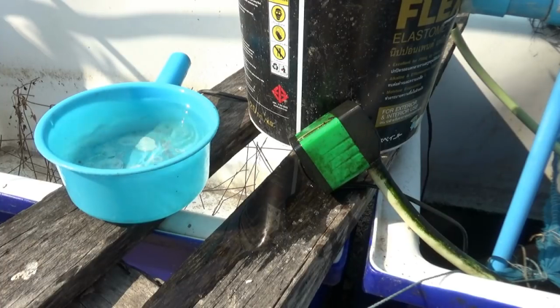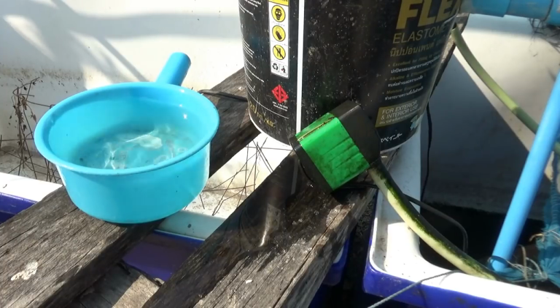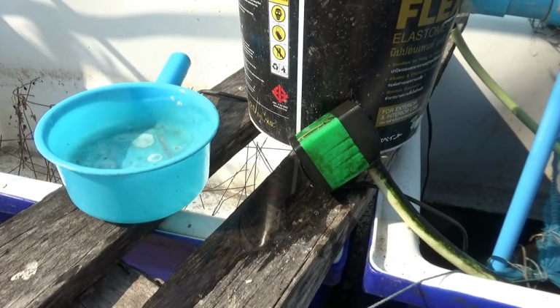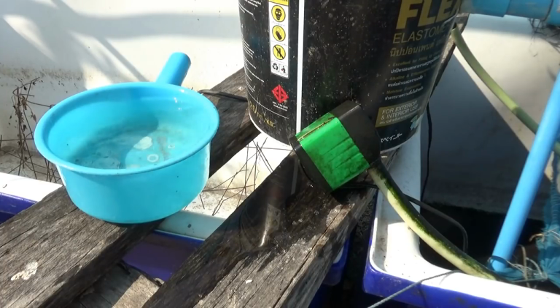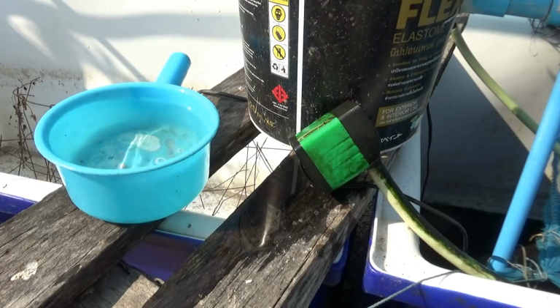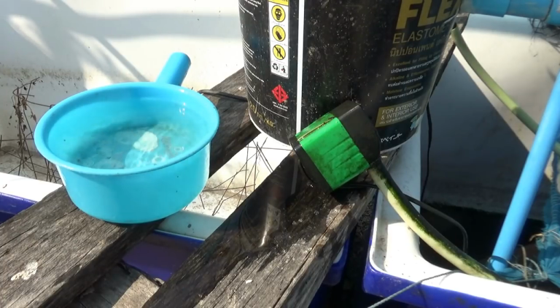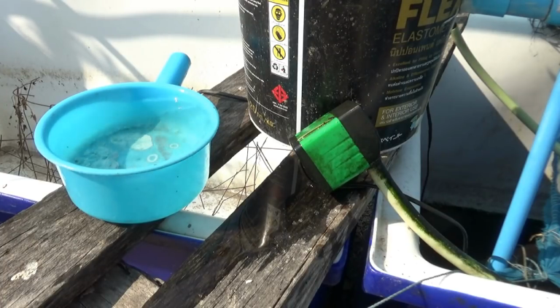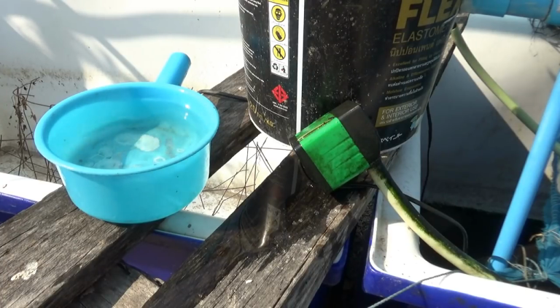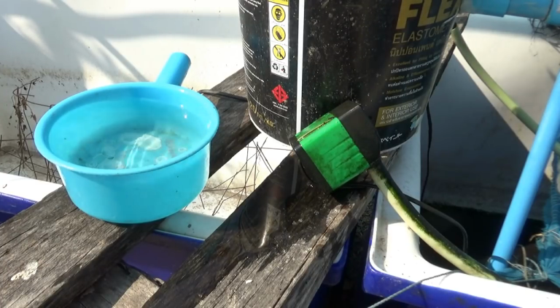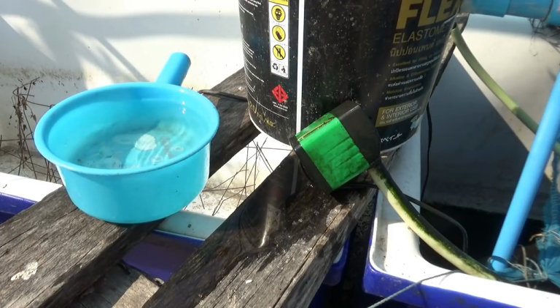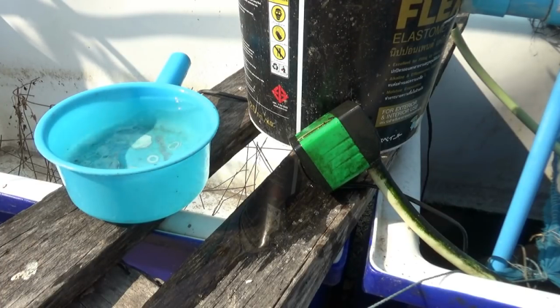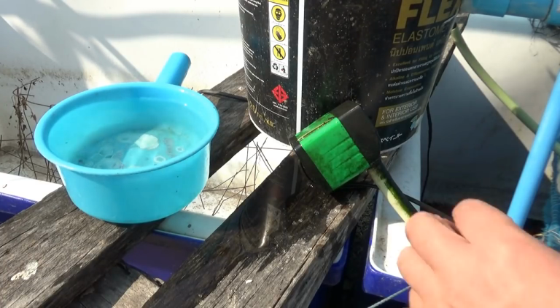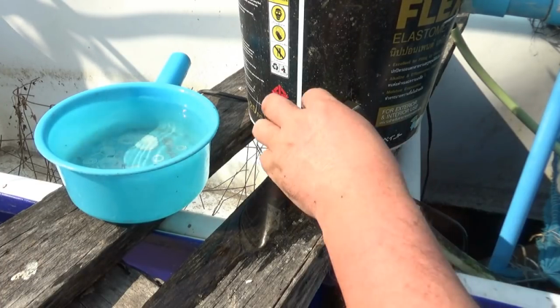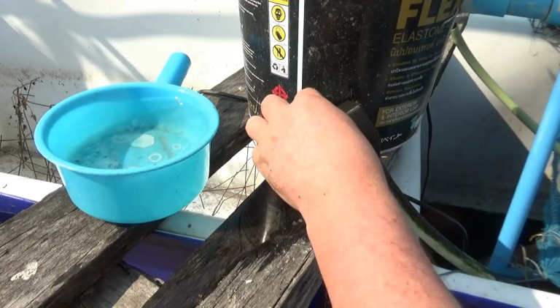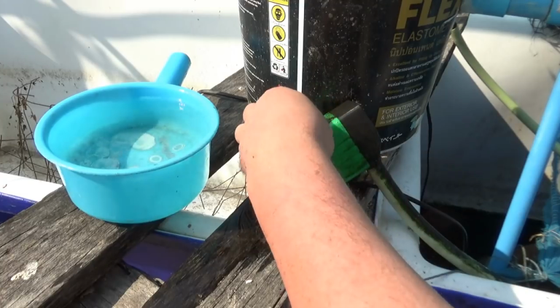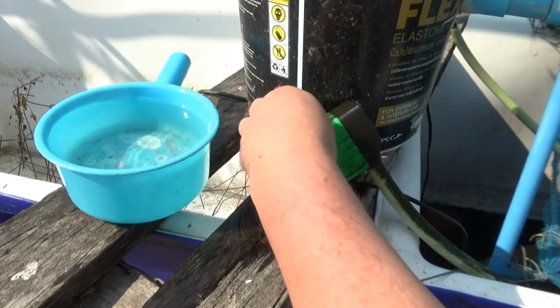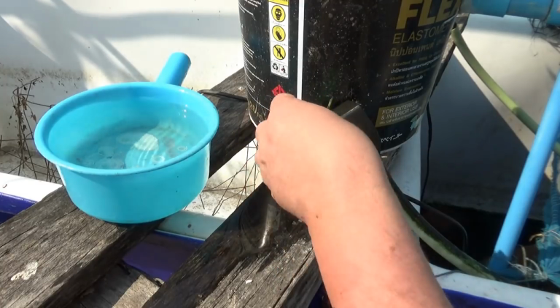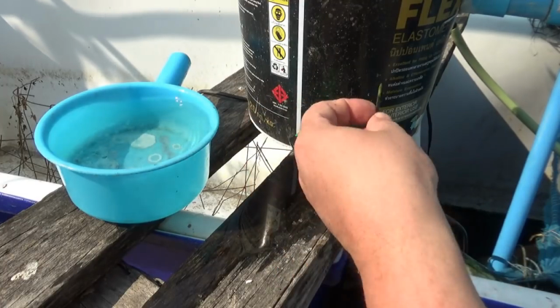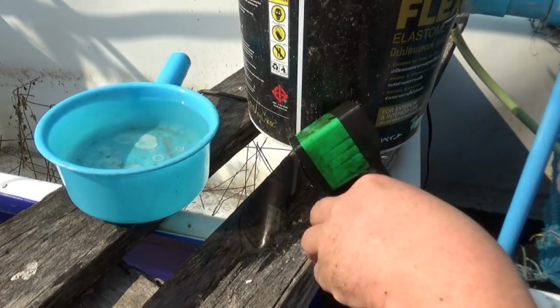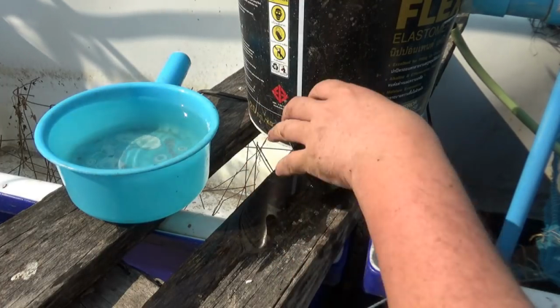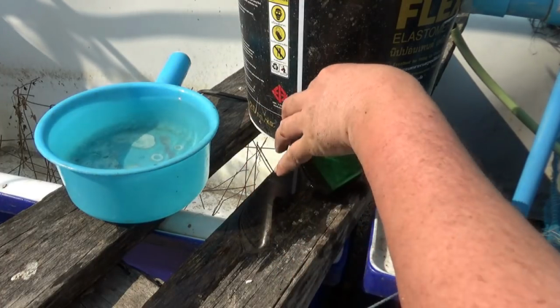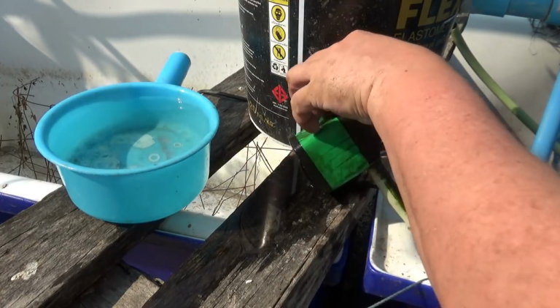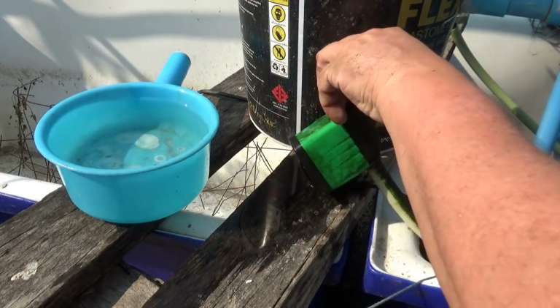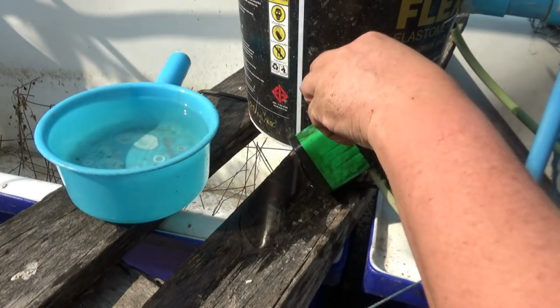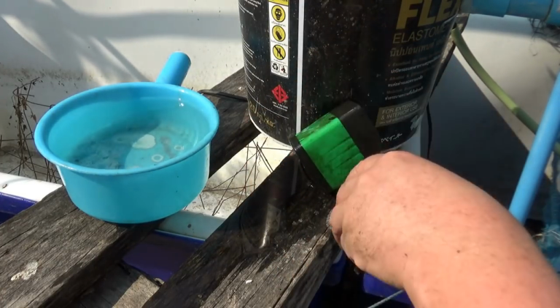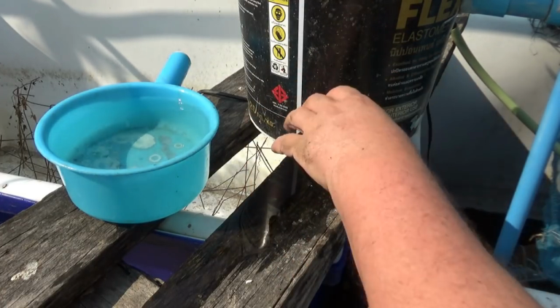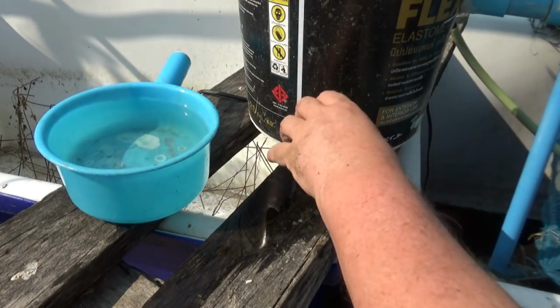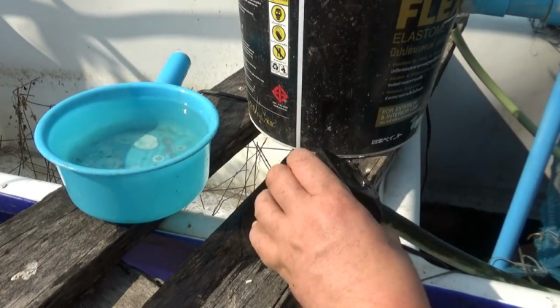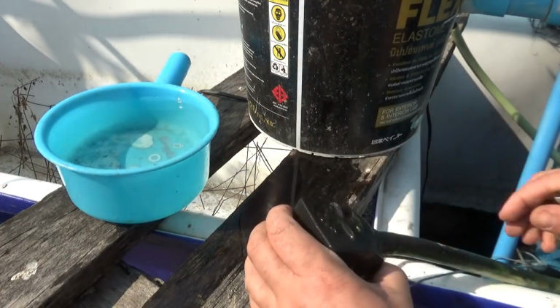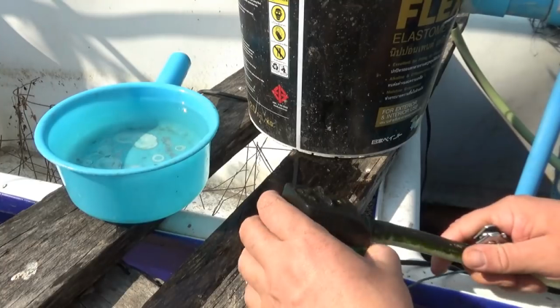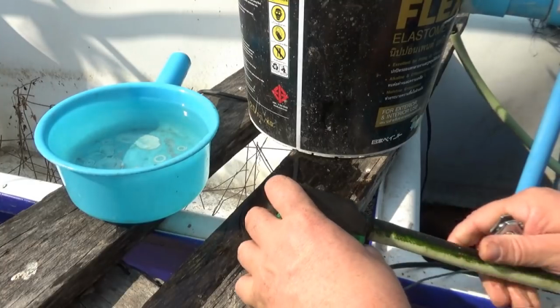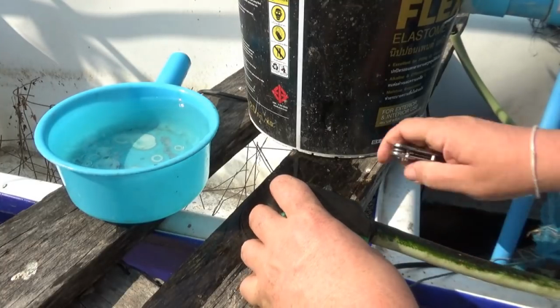I'm doing a bit of a how-to video today, which is something I don't normally do, and that's on these little aquarium style pumps.